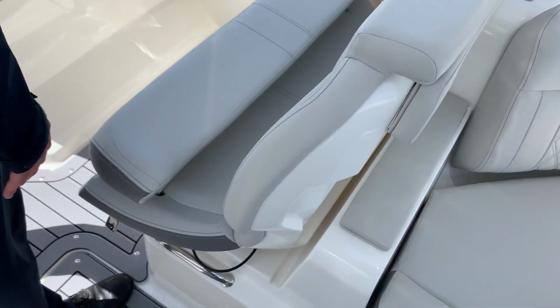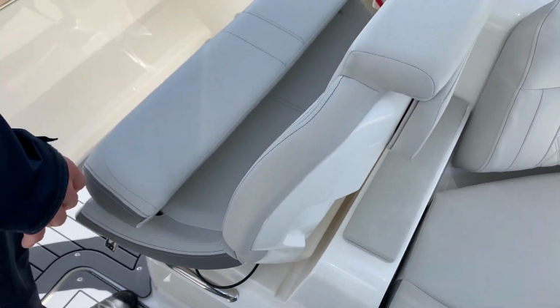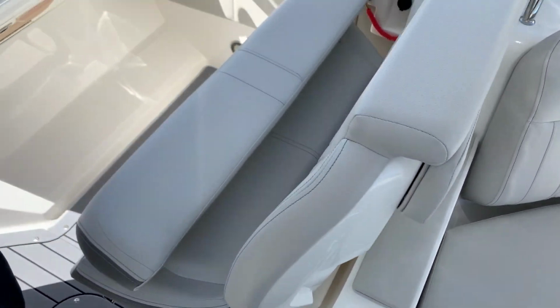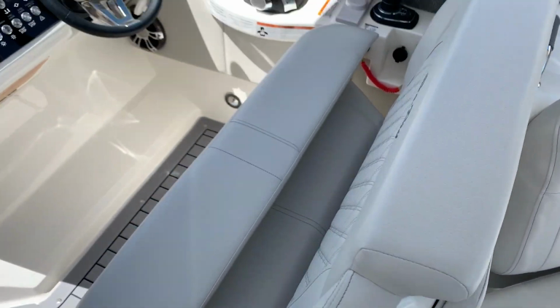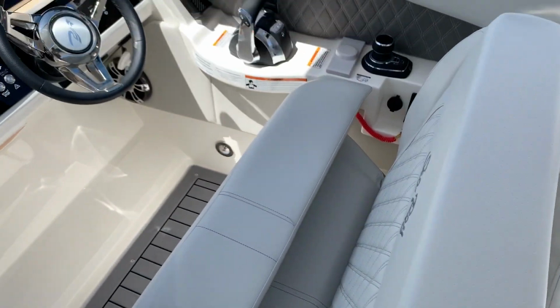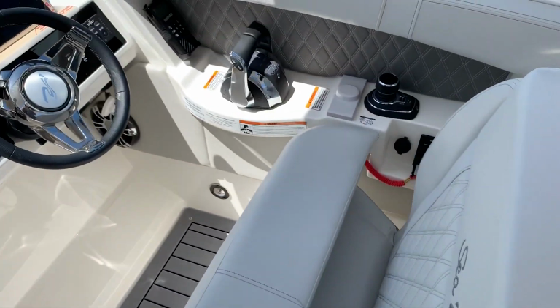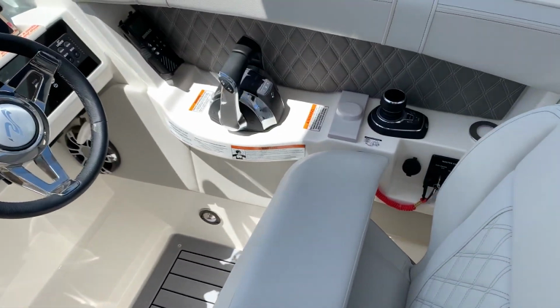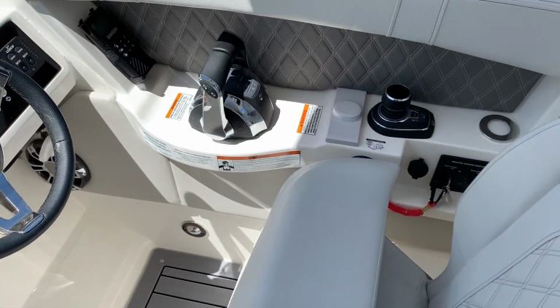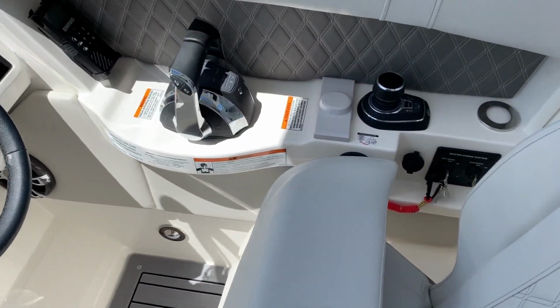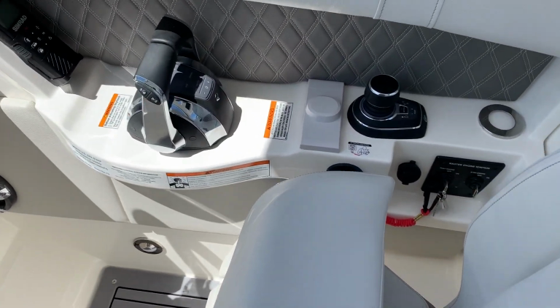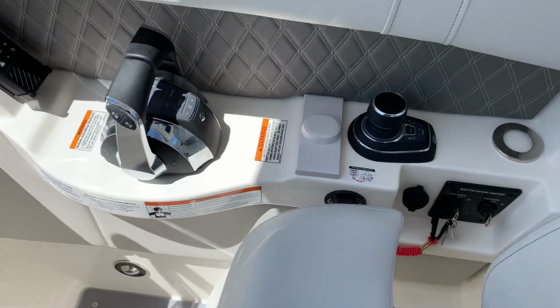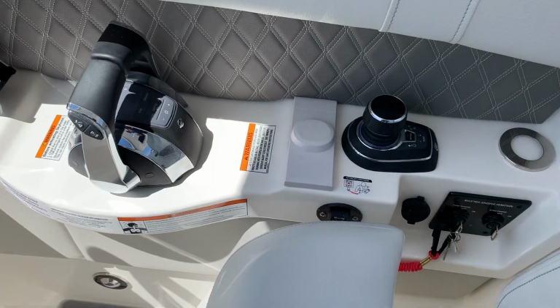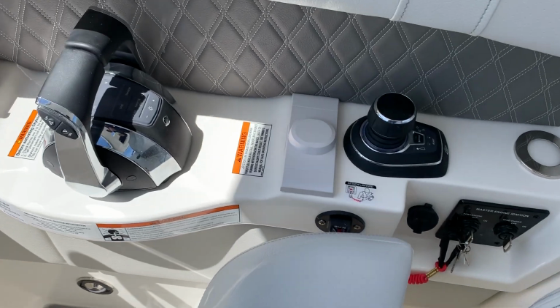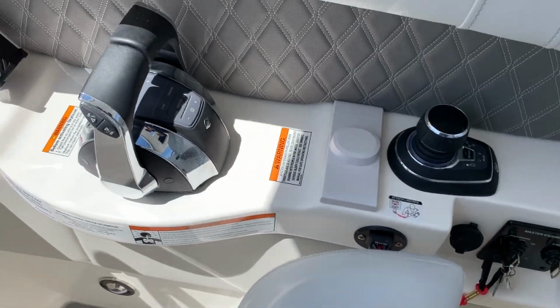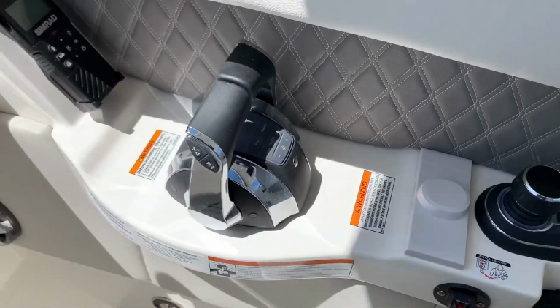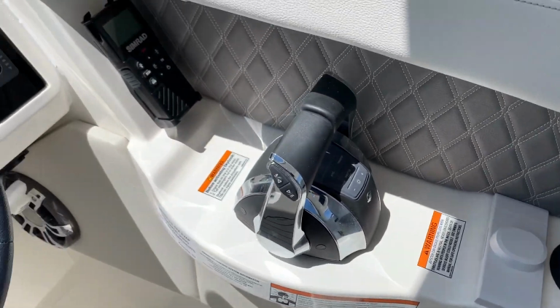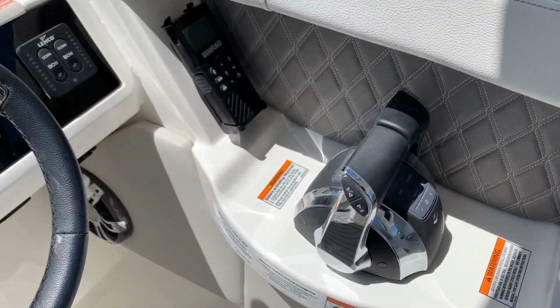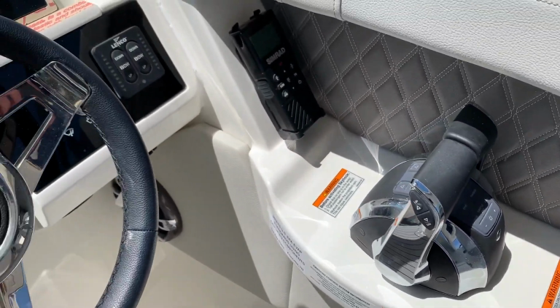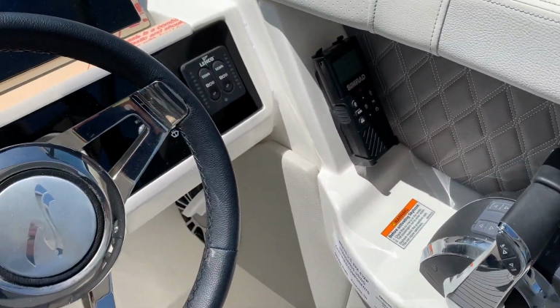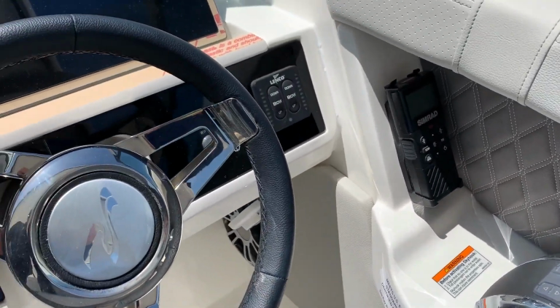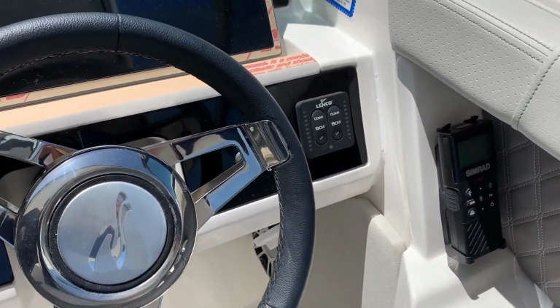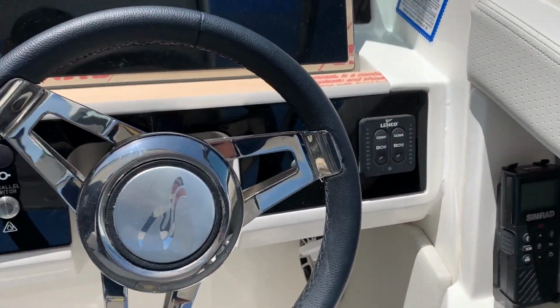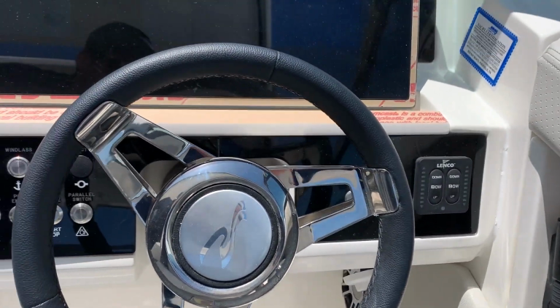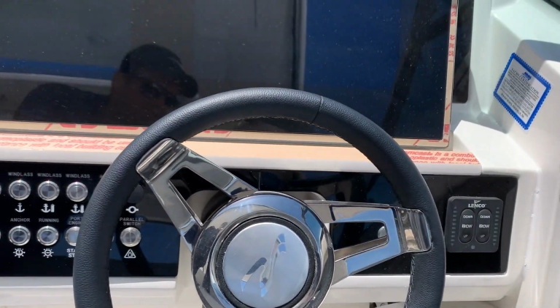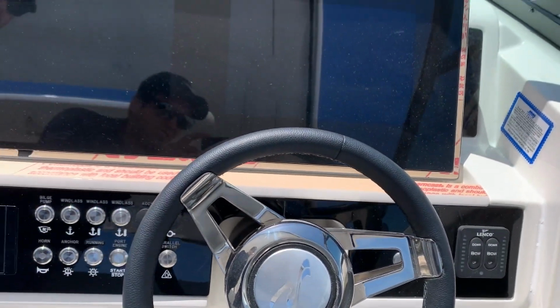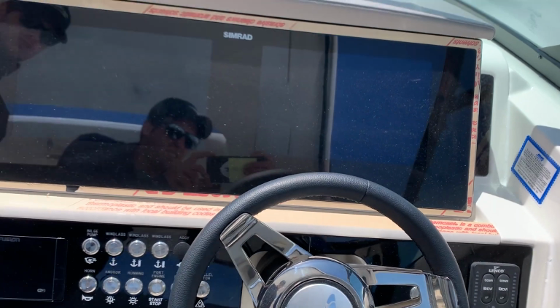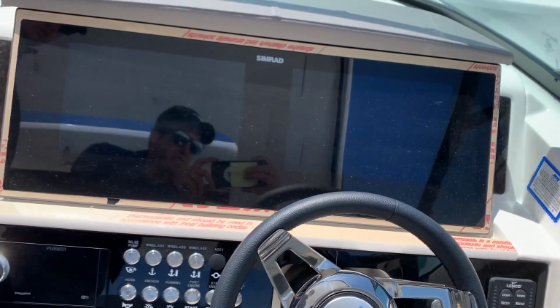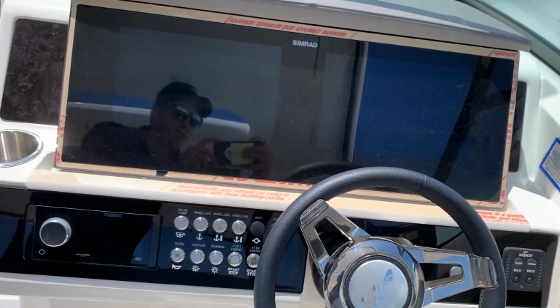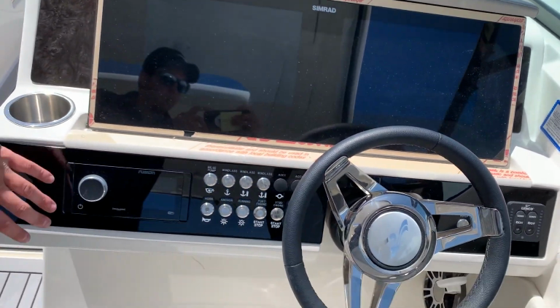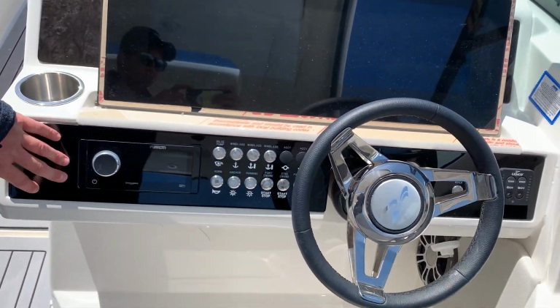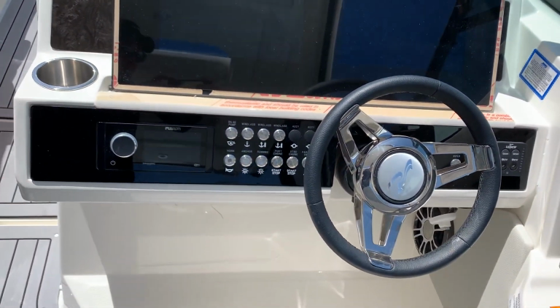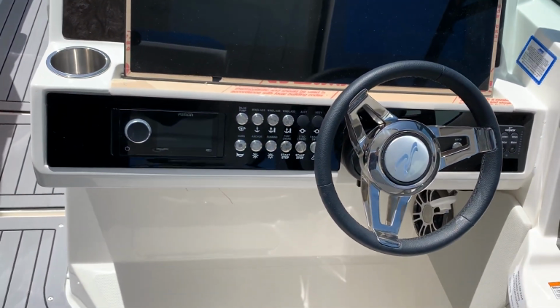Your Simrad screens, Skyhook, your throttle, all your switches, and Fusion Stereo.